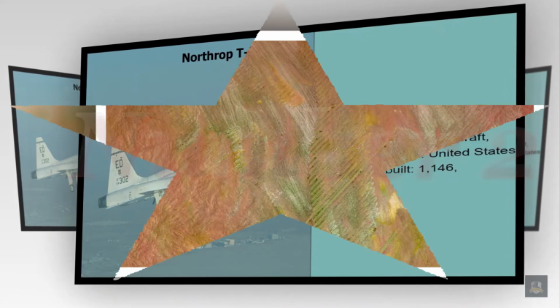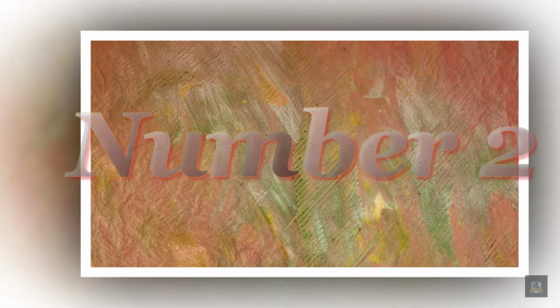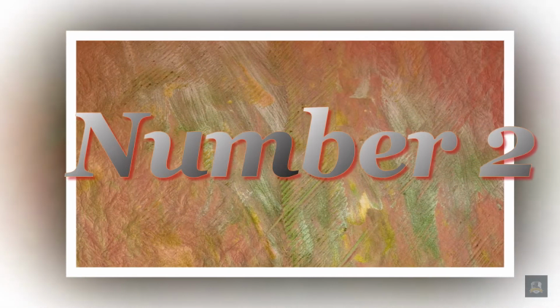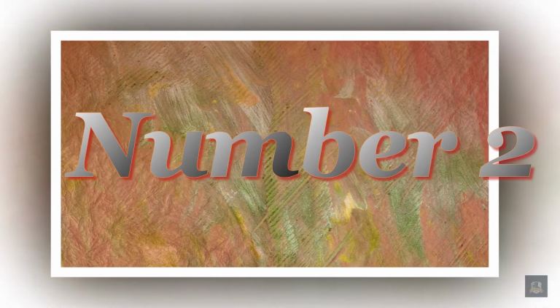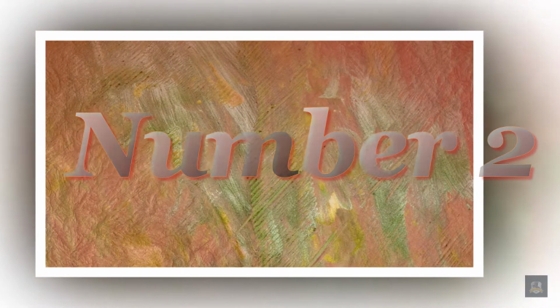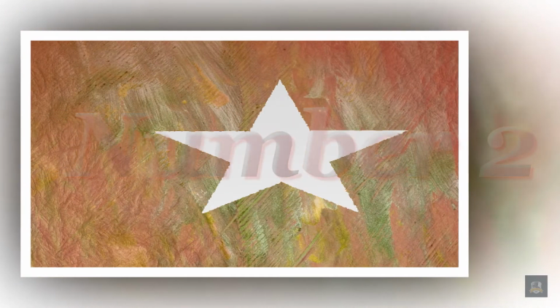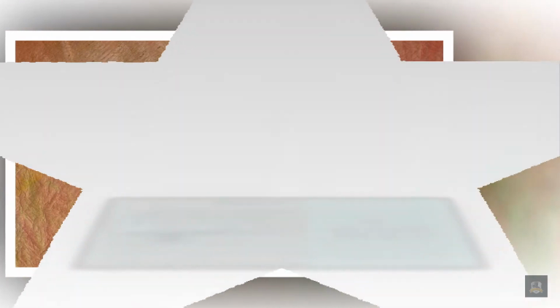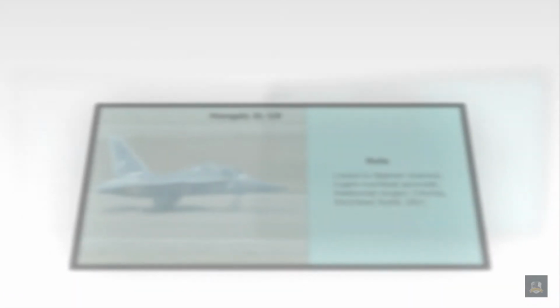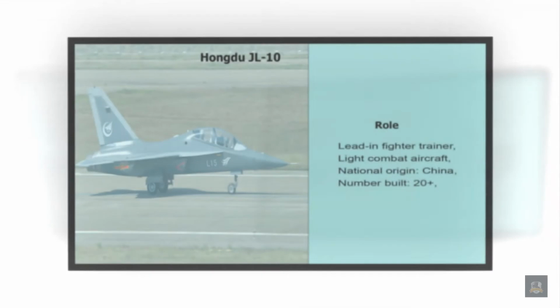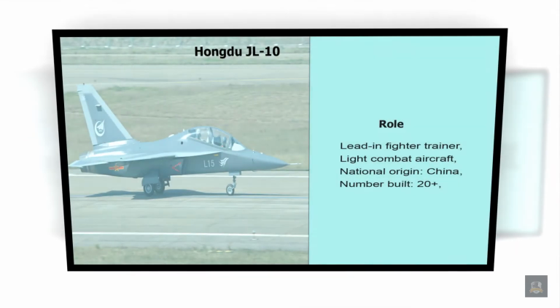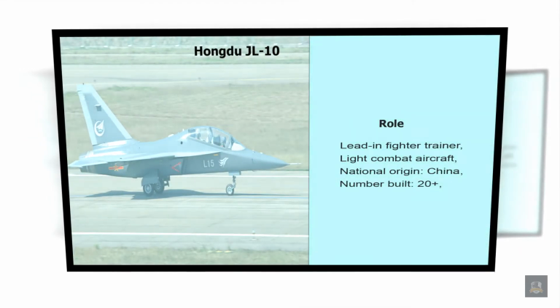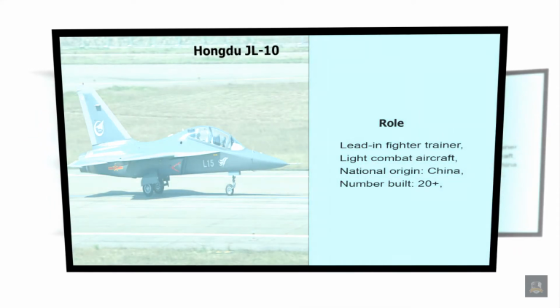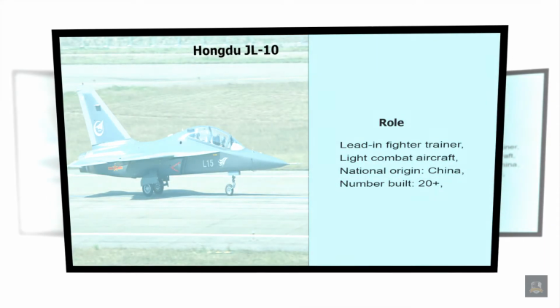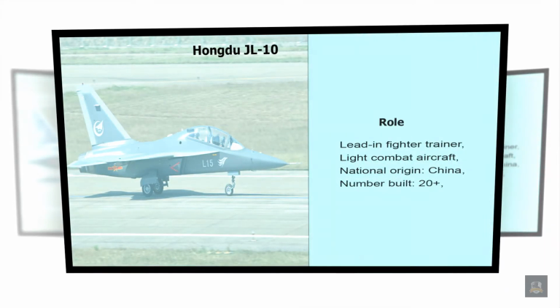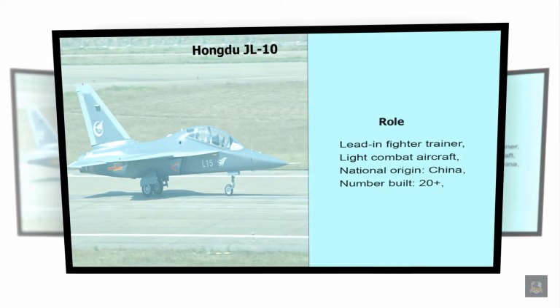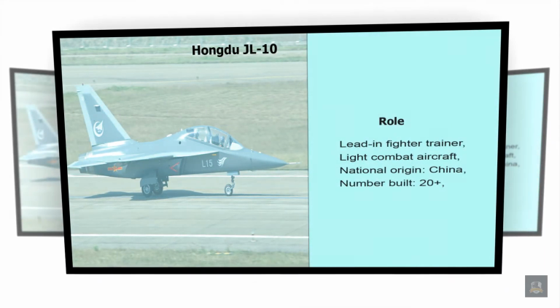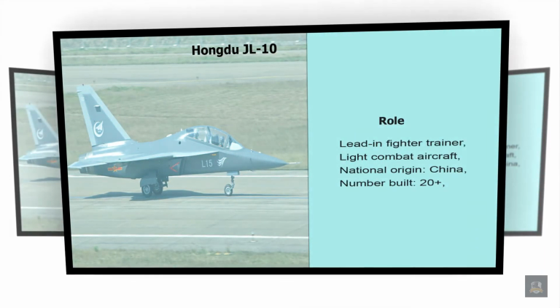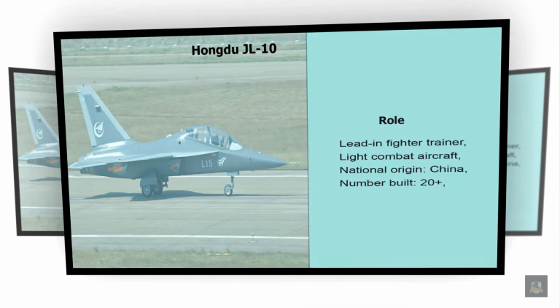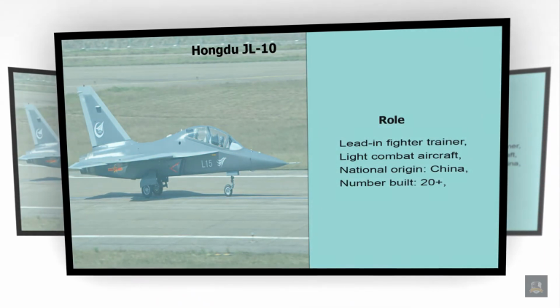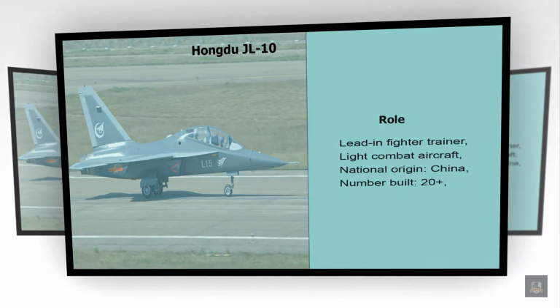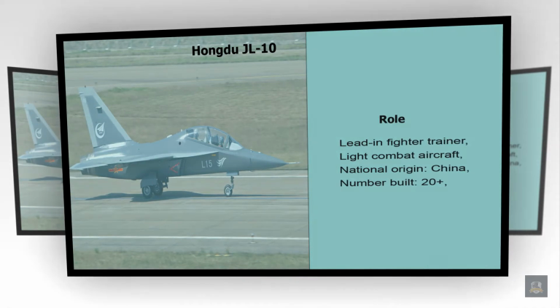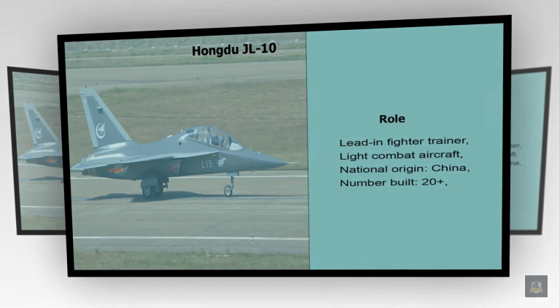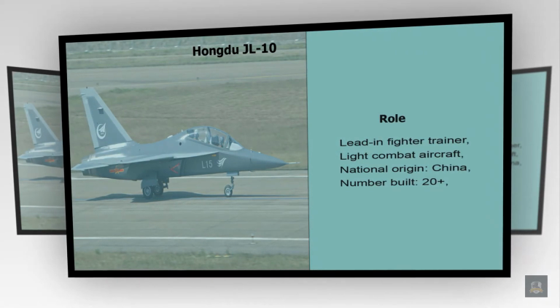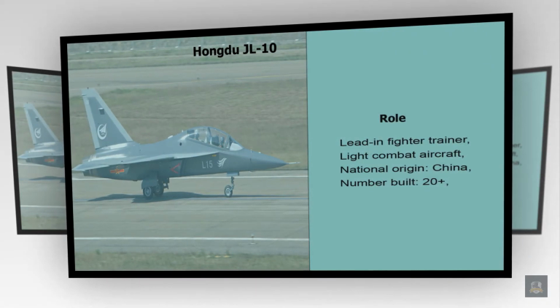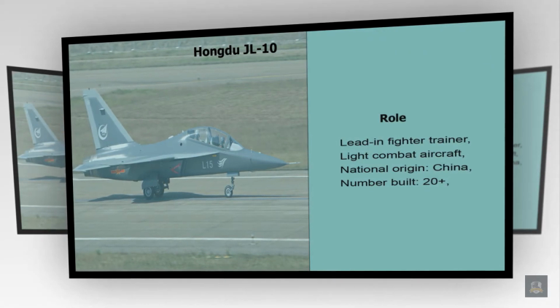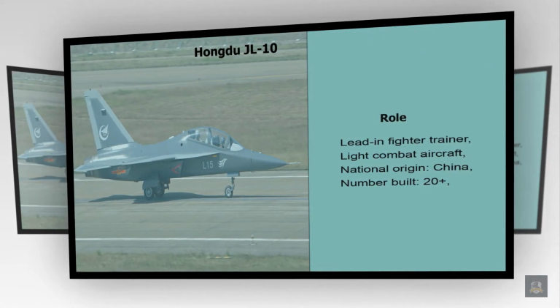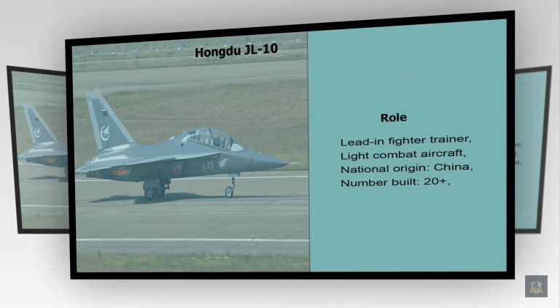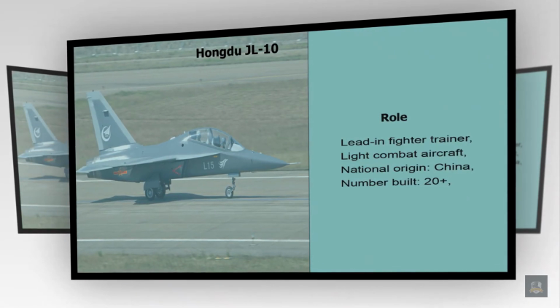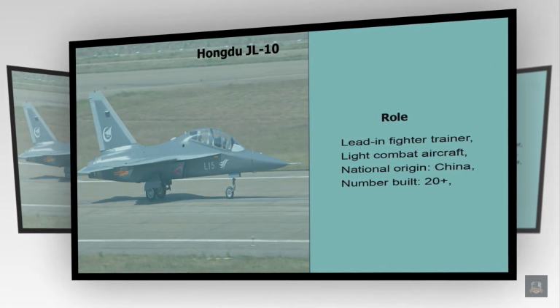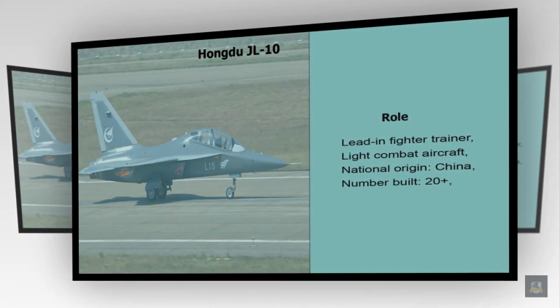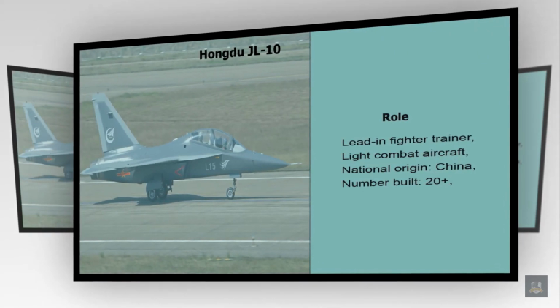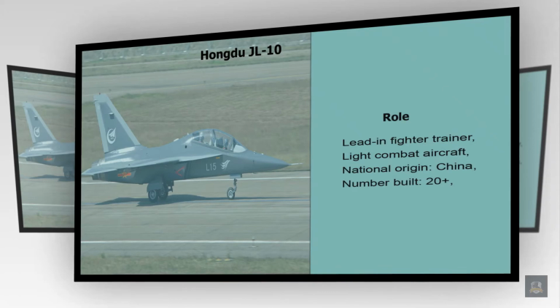Number 2: Hongdu JL-10. Role: Lead-in Fighter Trainer, Light Combat Aircraft. National Origin: China. Number Built: 20 plus.